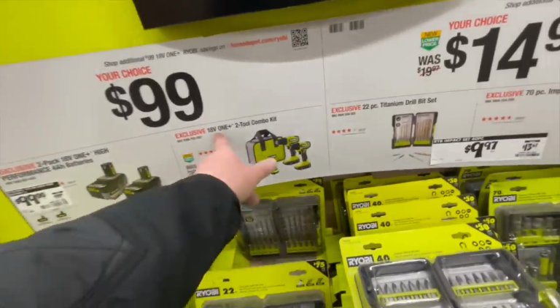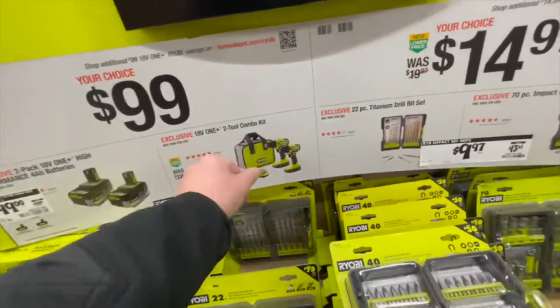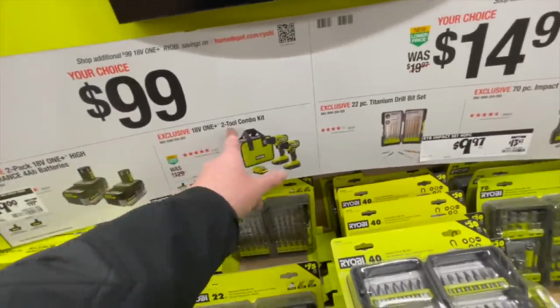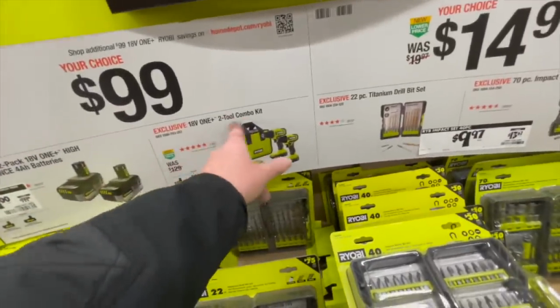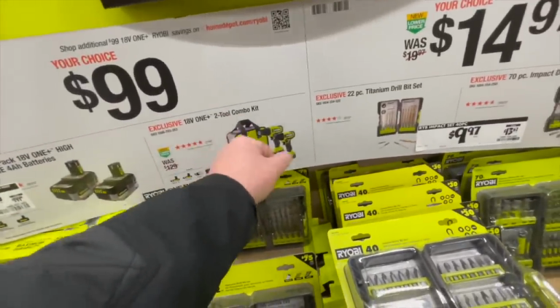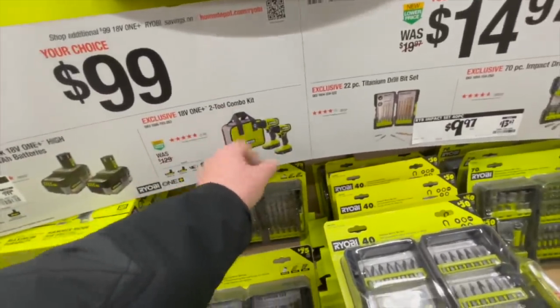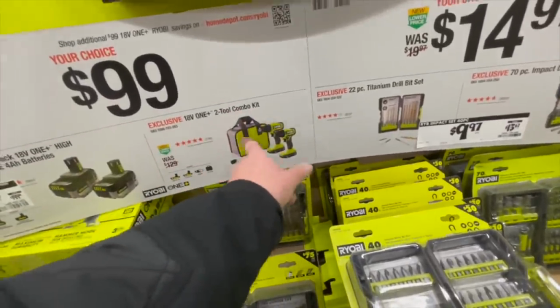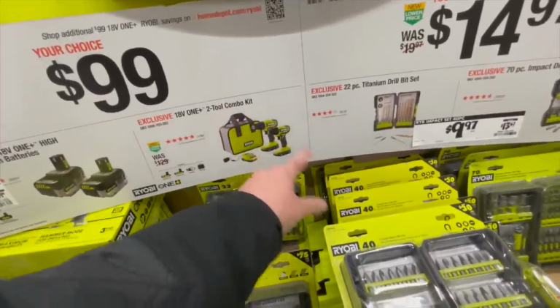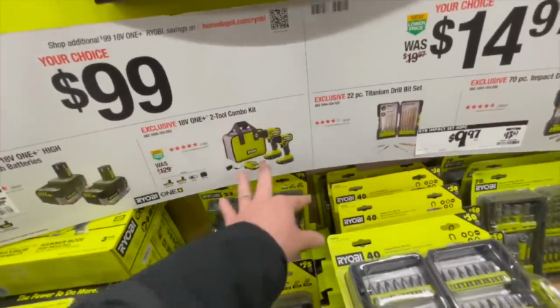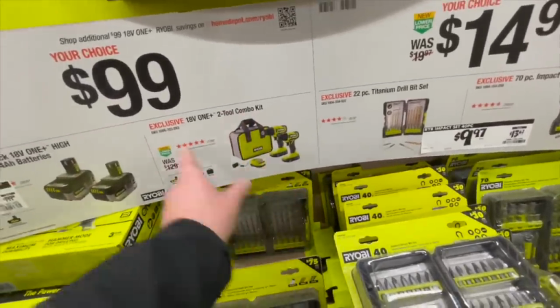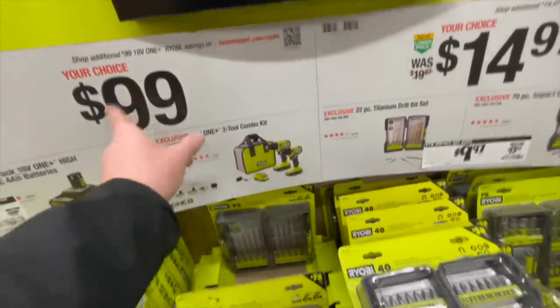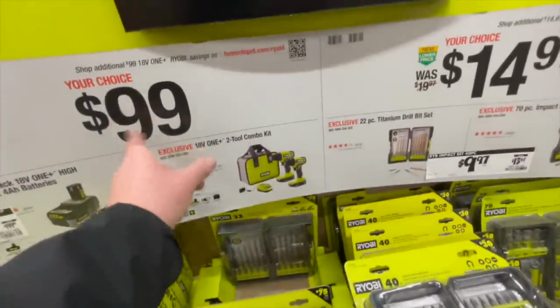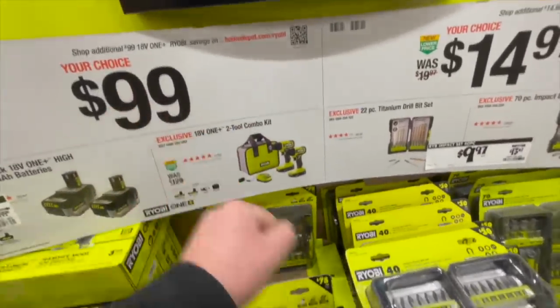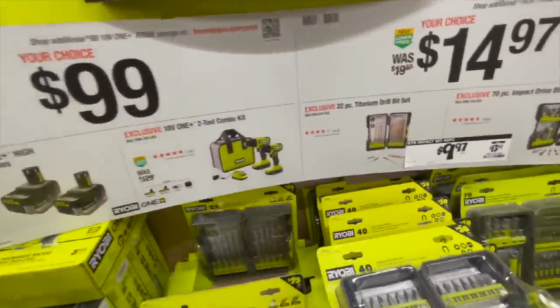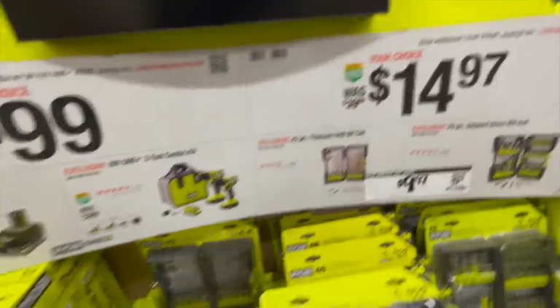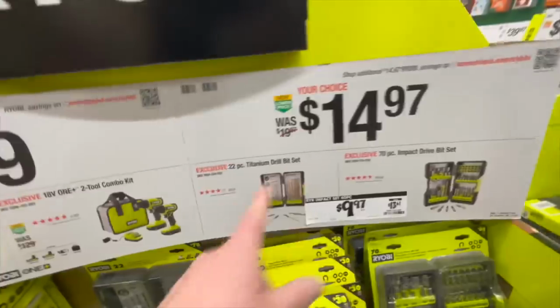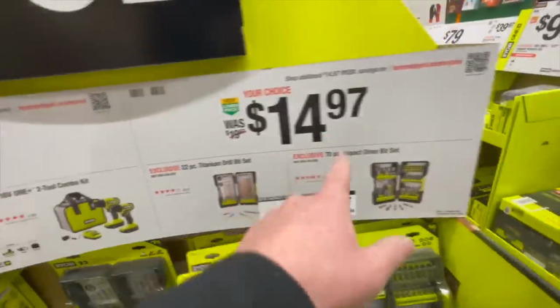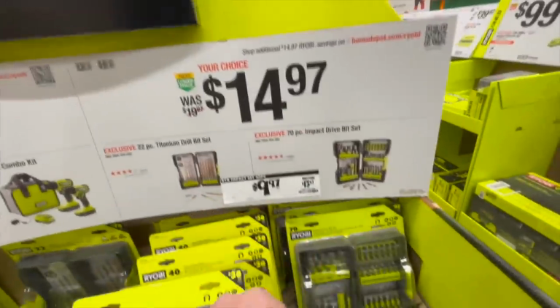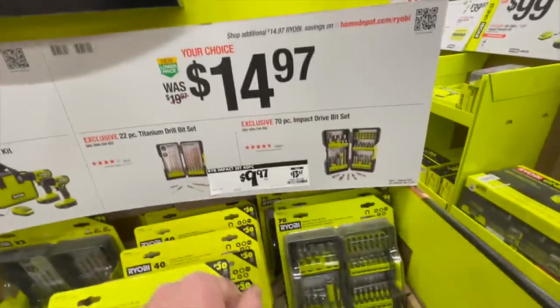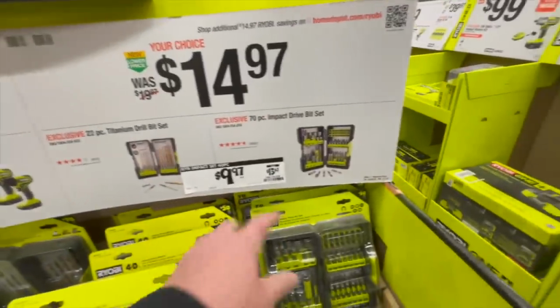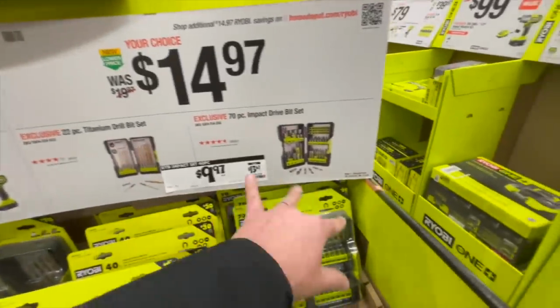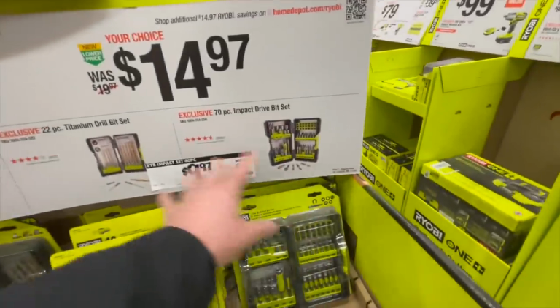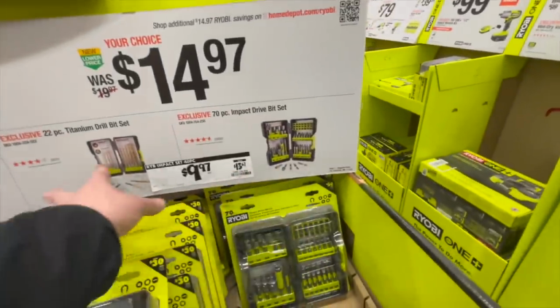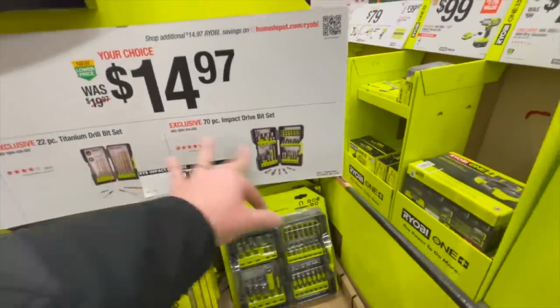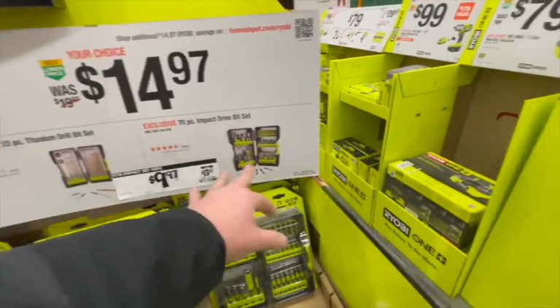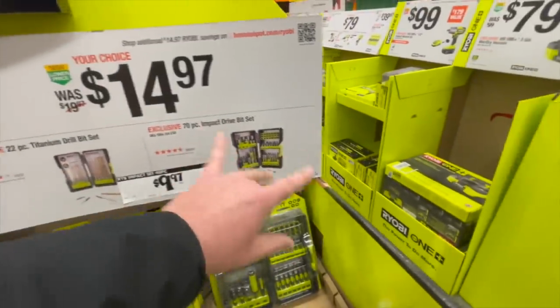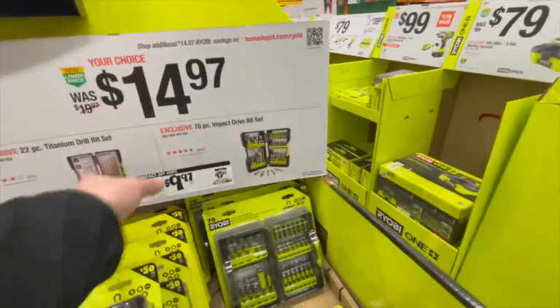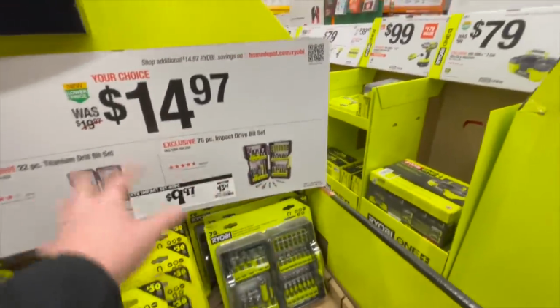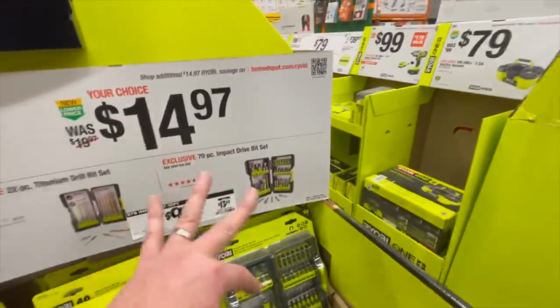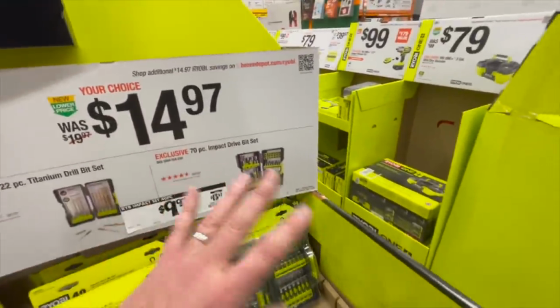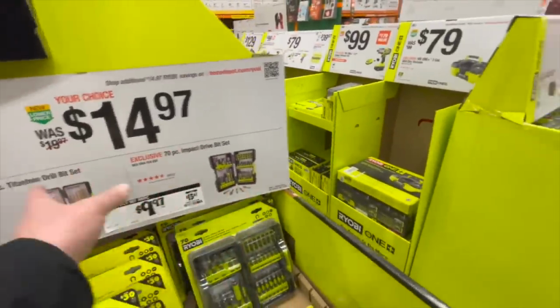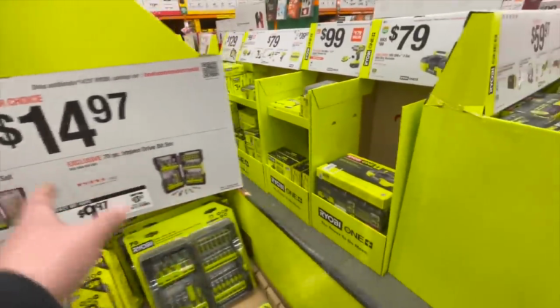Two-tool combo kit for $100. $14.97 for the bits — though don't get those, ignore those.